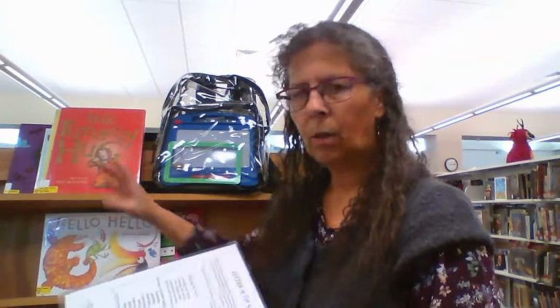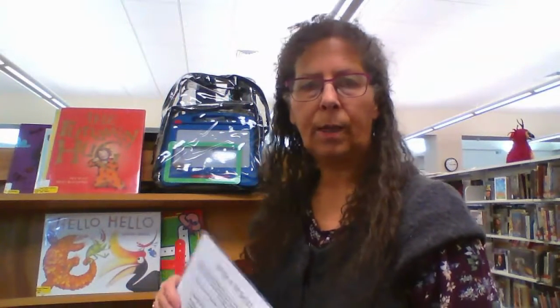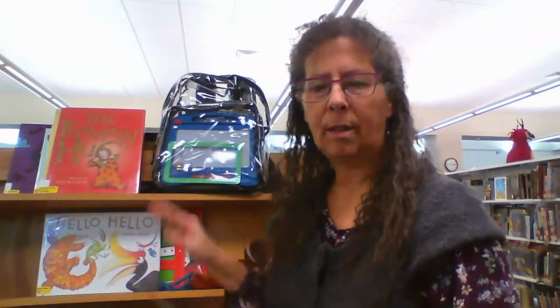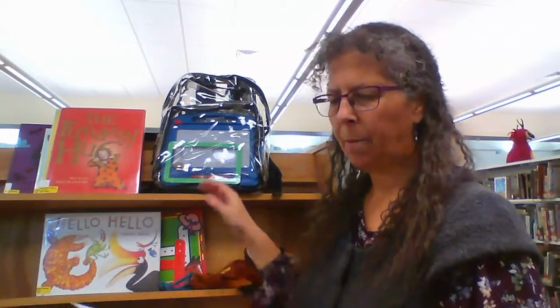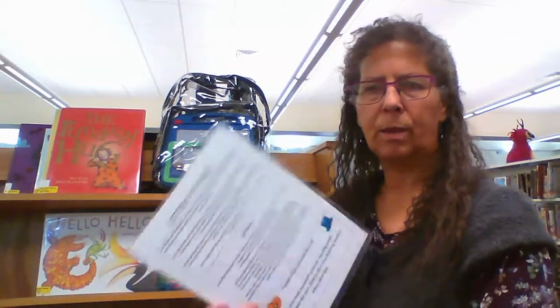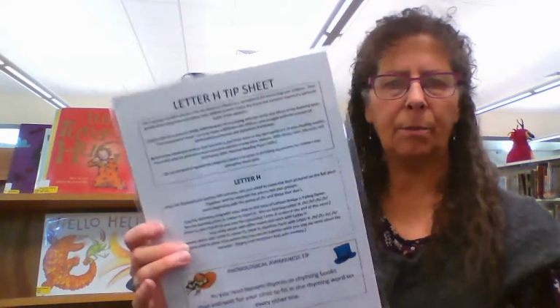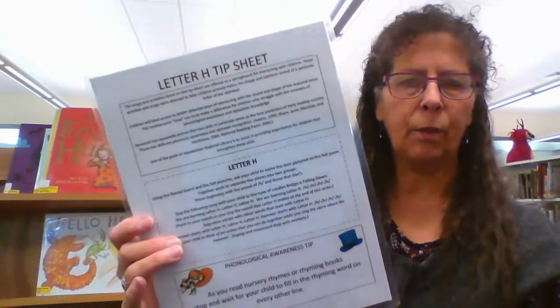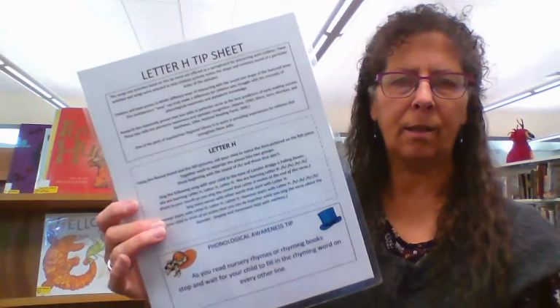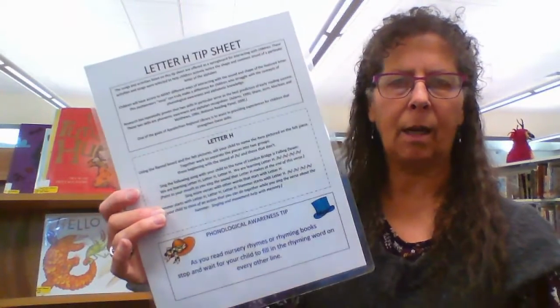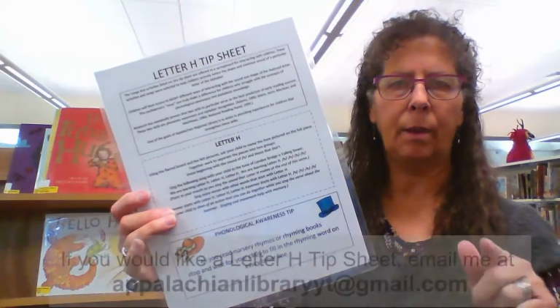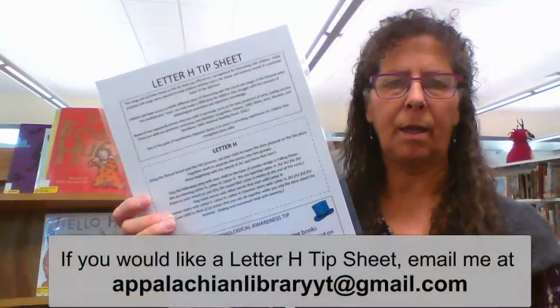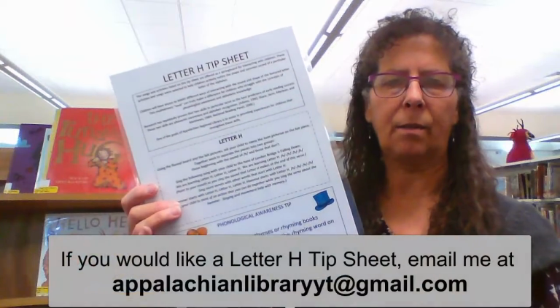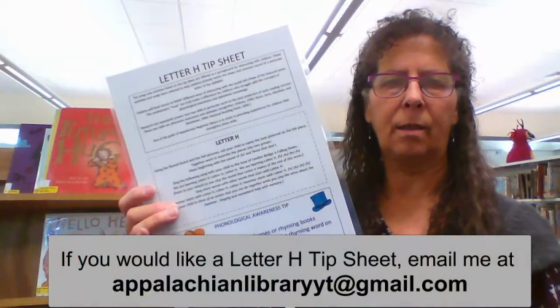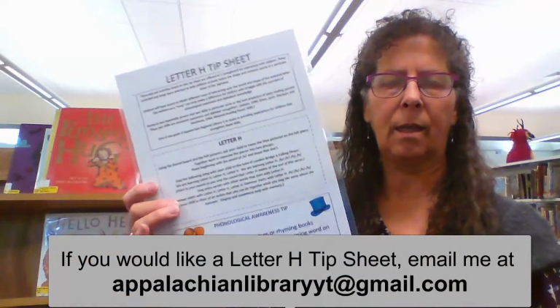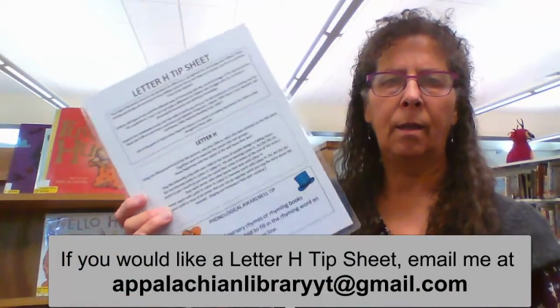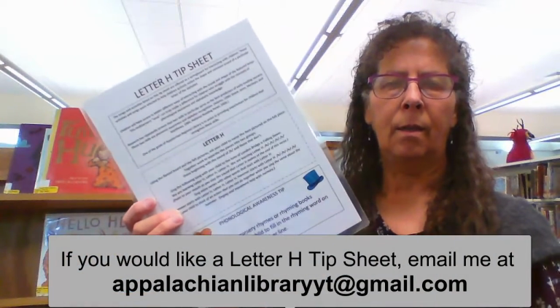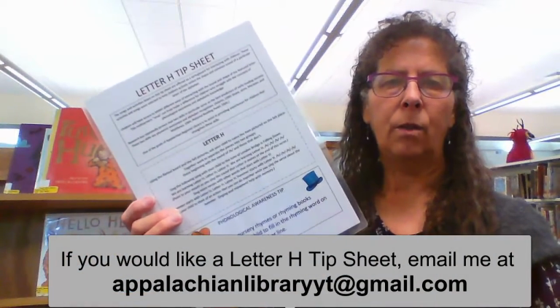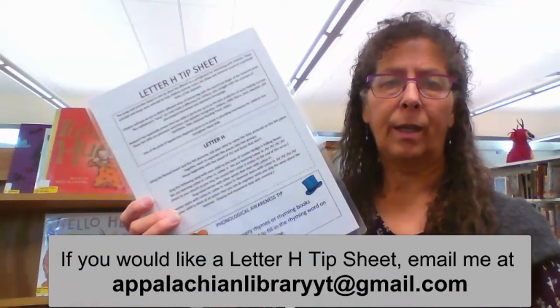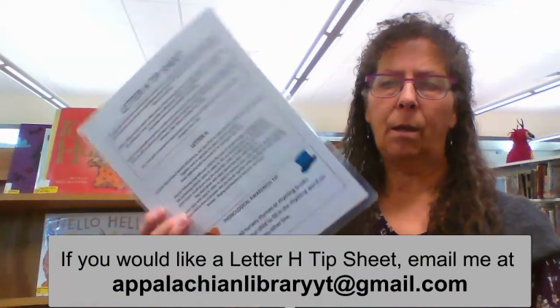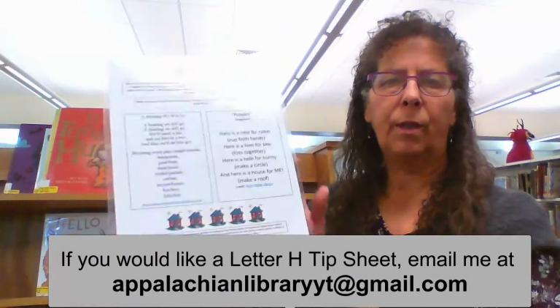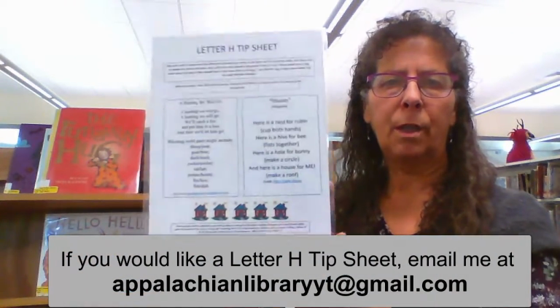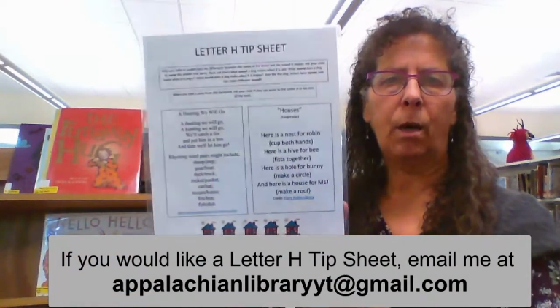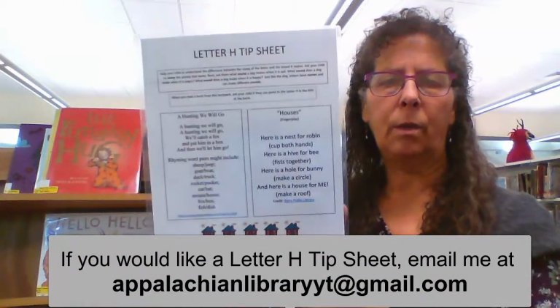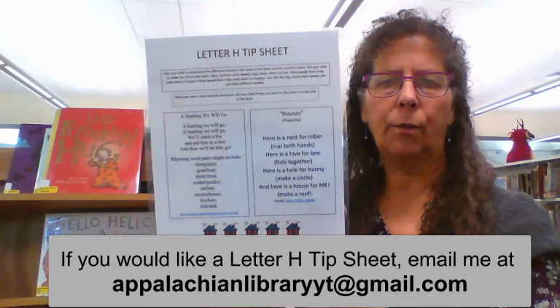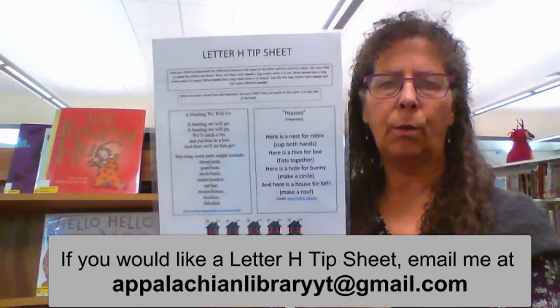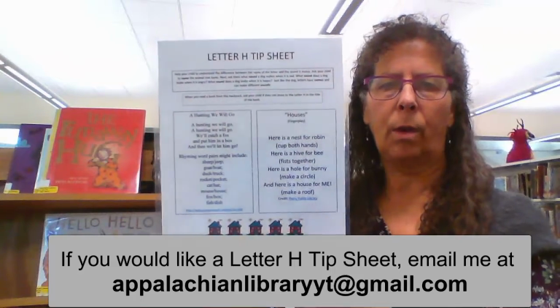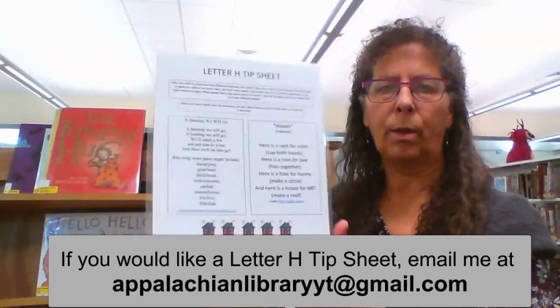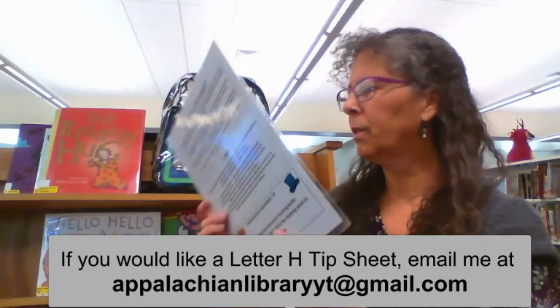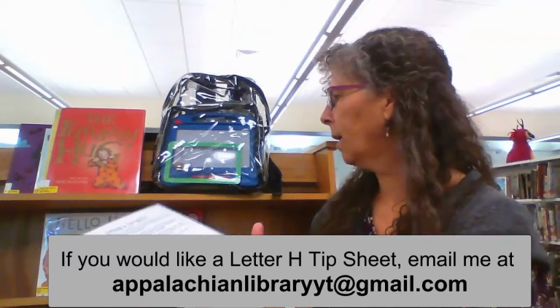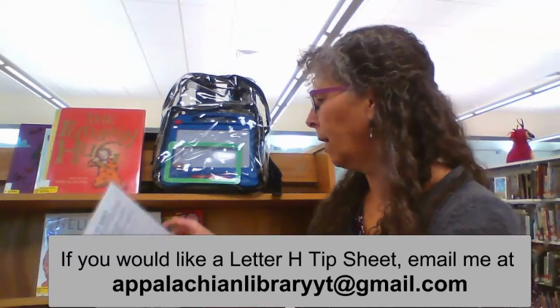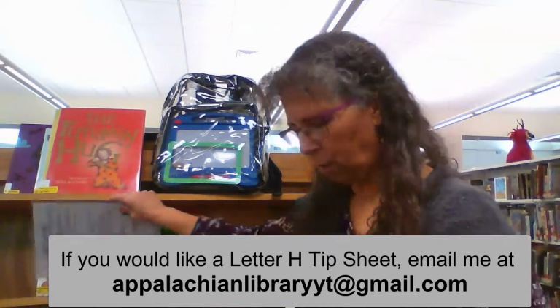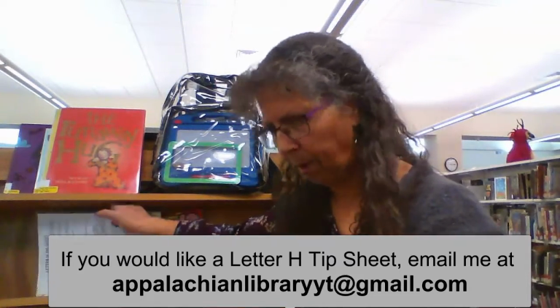Also included in every backpack was a tip sheet for the parents. I will put my email address in this video so that you could email me if a tip sheet would be helpful for you in whatever resources you would like to create for your library.